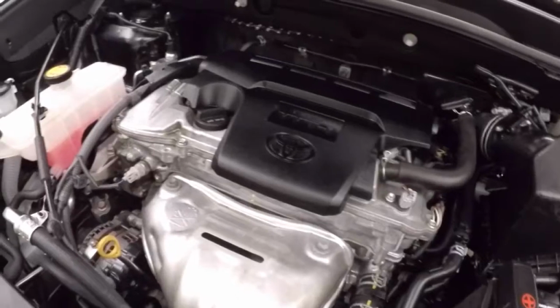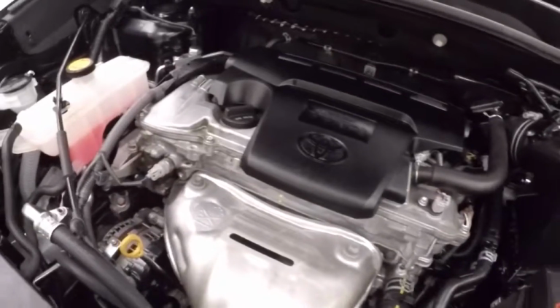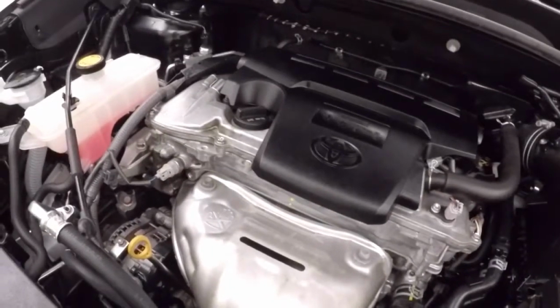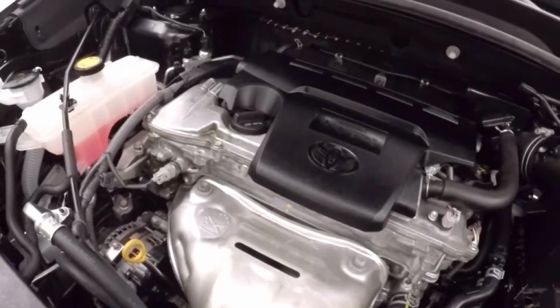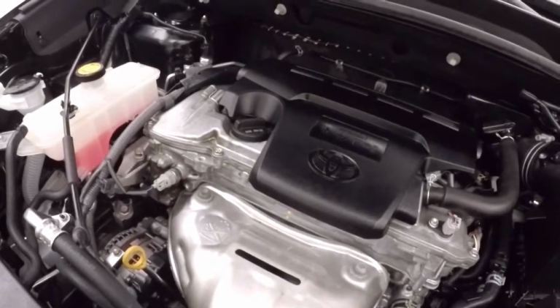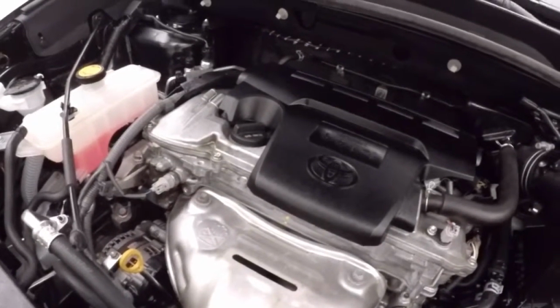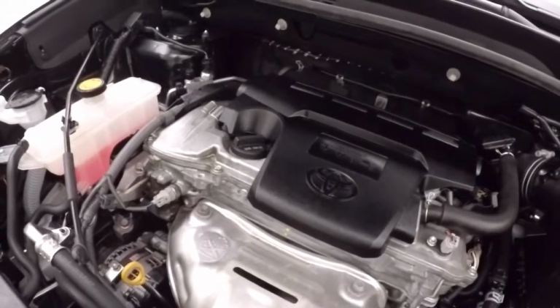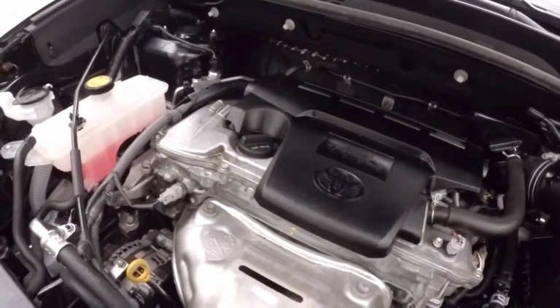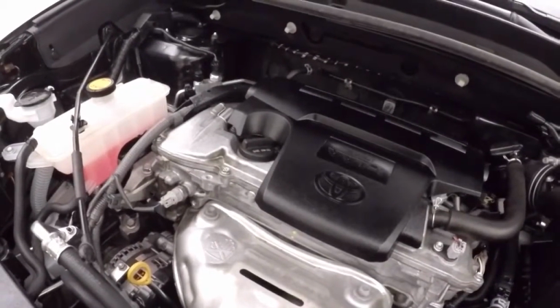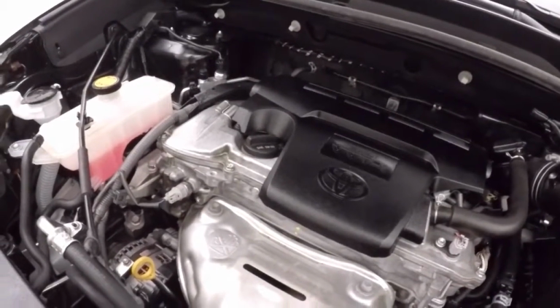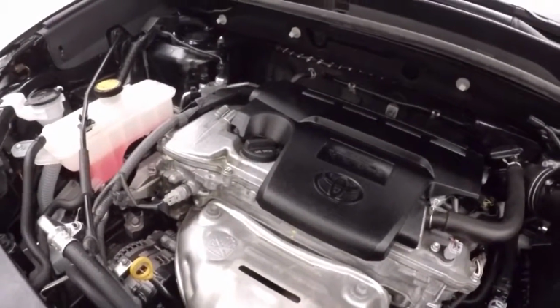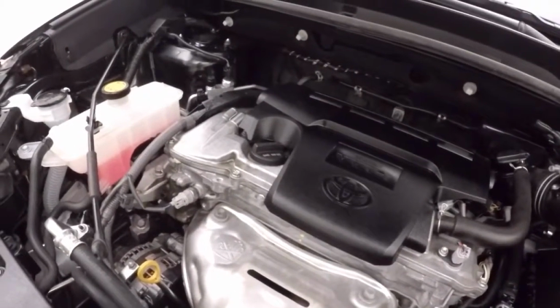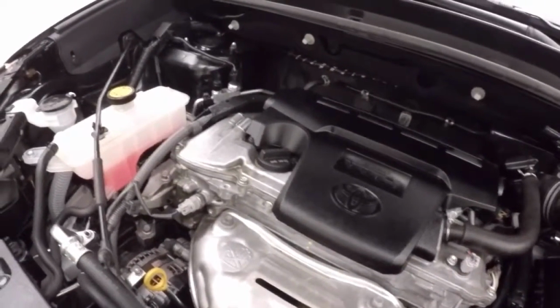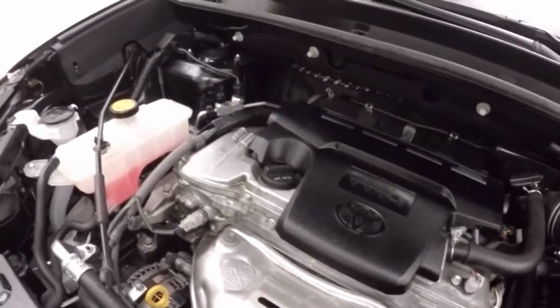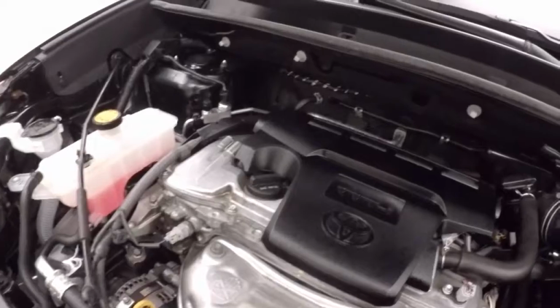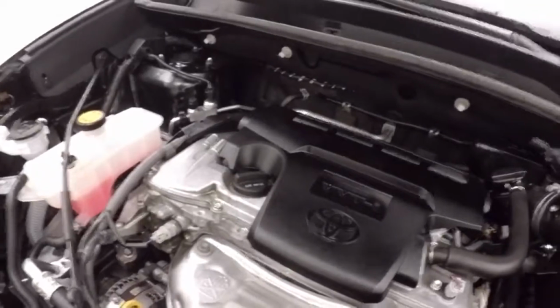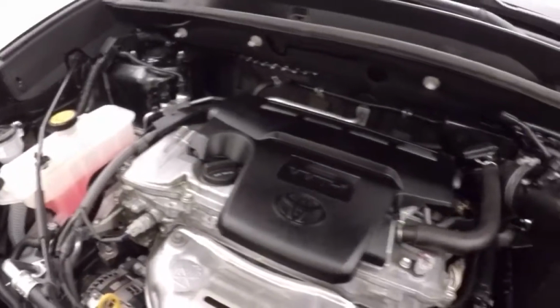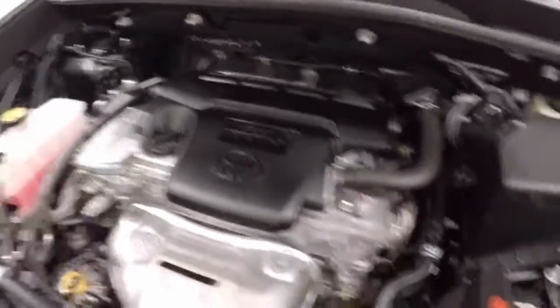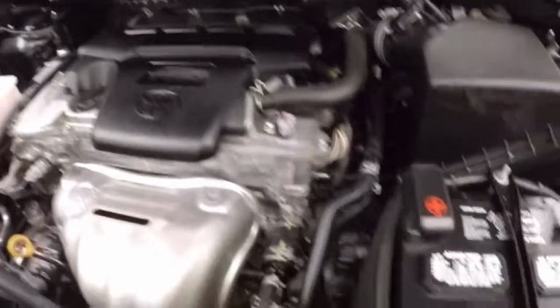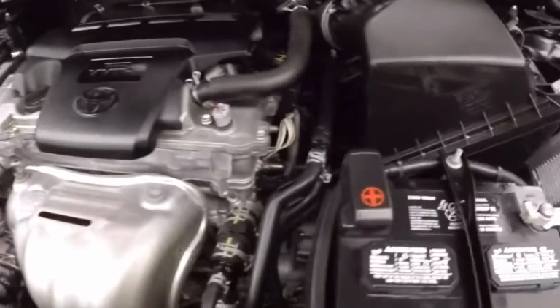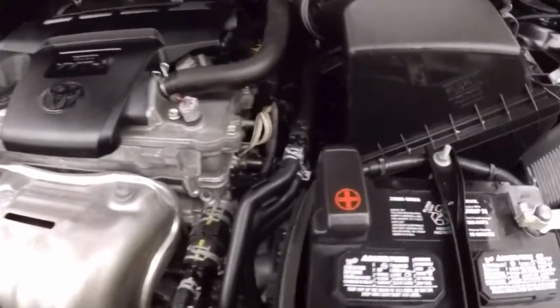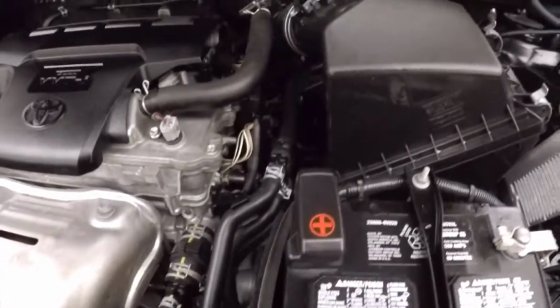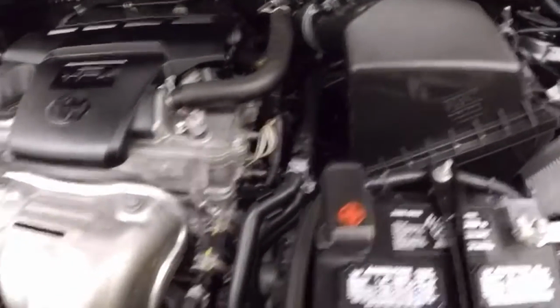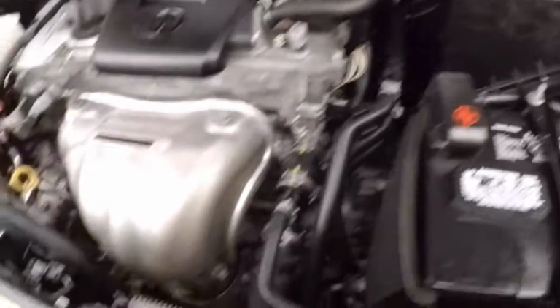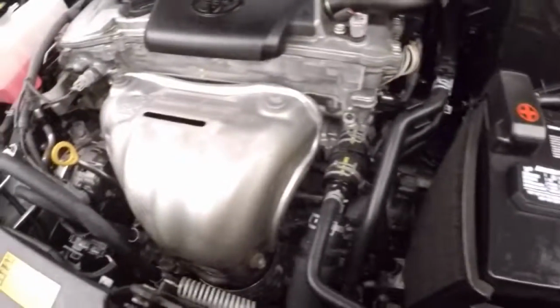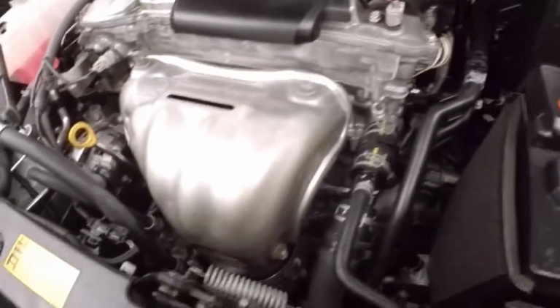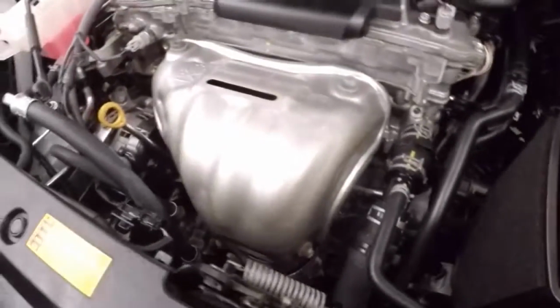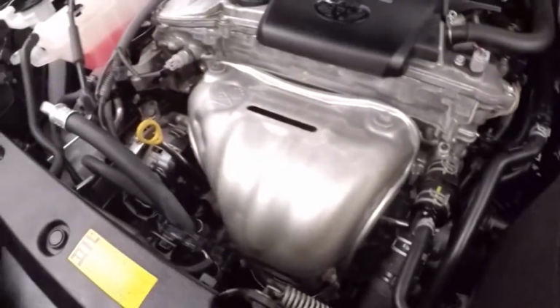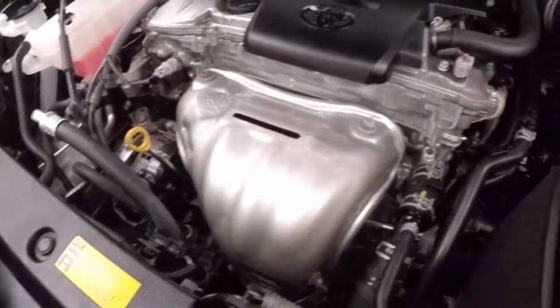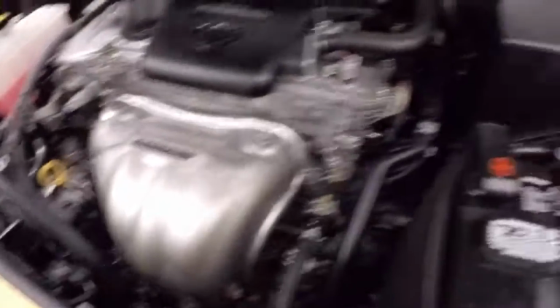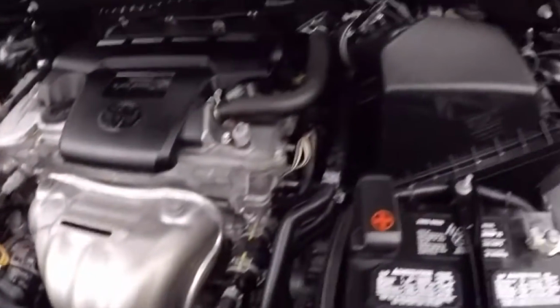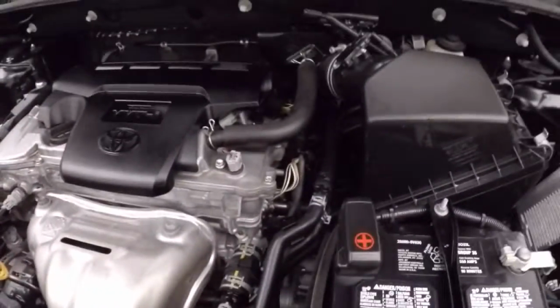Underneath the hood, a 2.5 liter engine — nice and smooth, nice and strong. Great on gas.